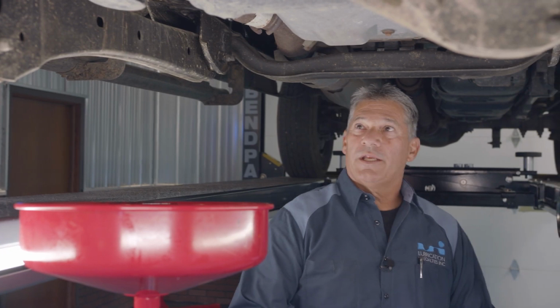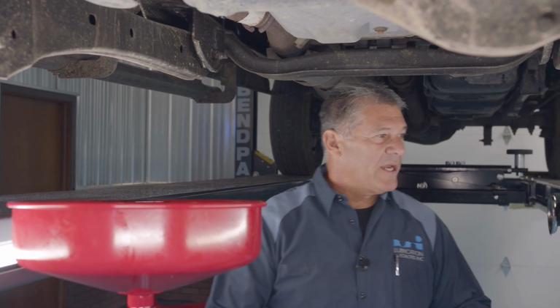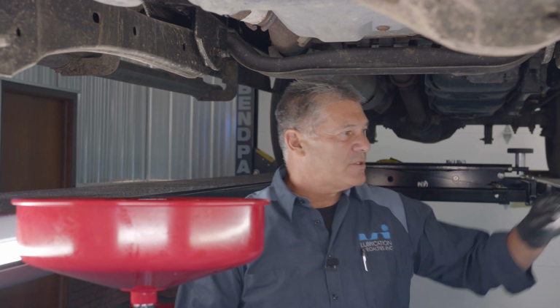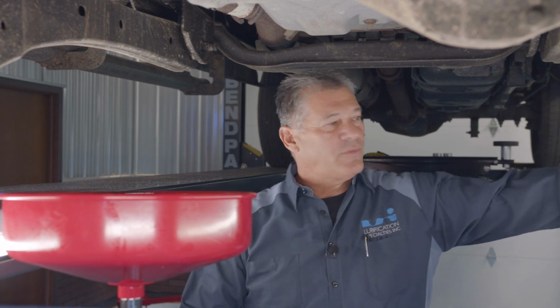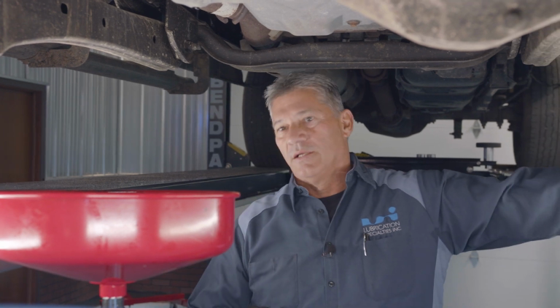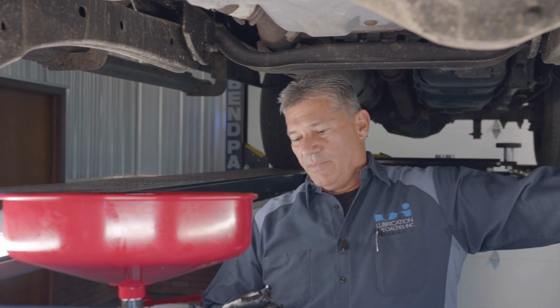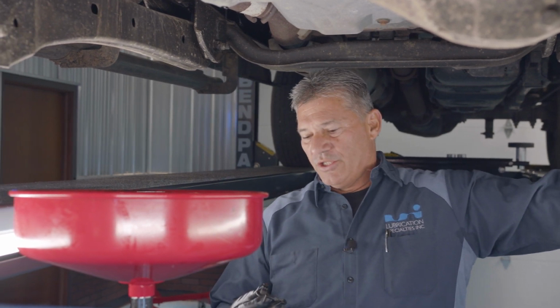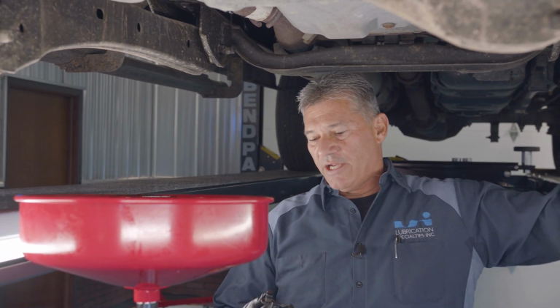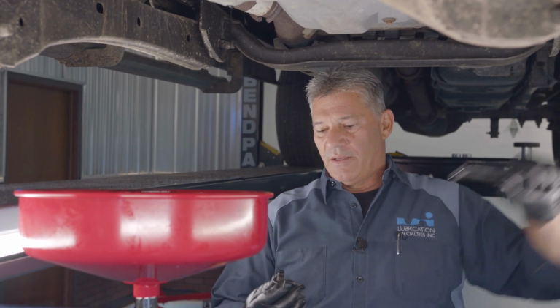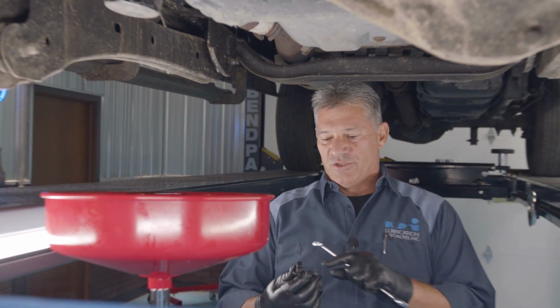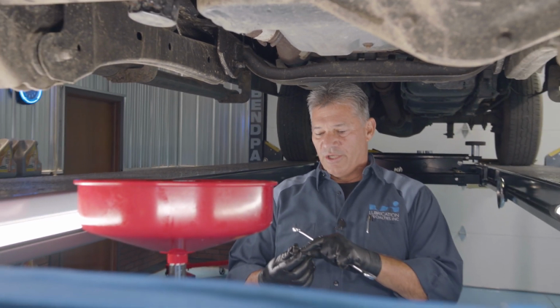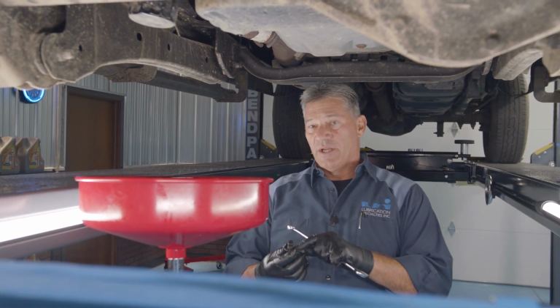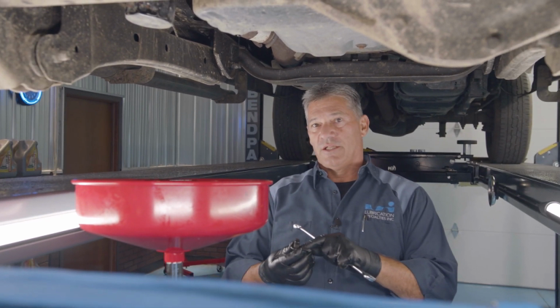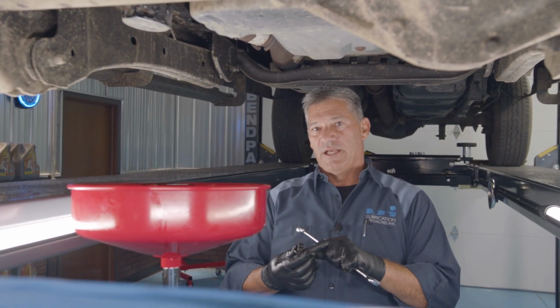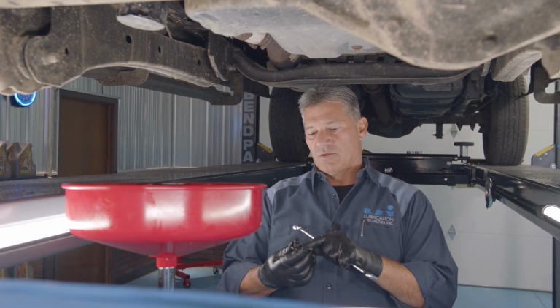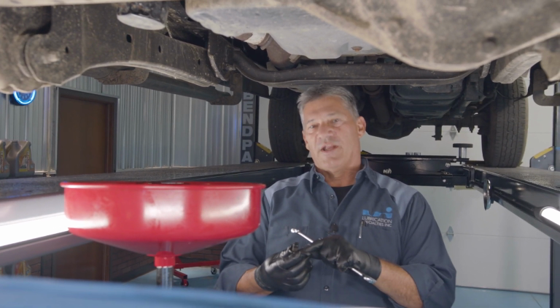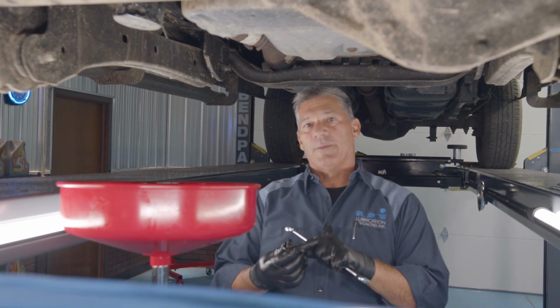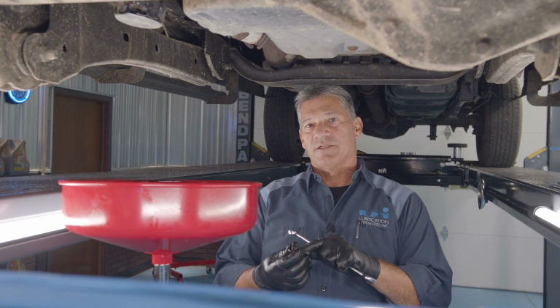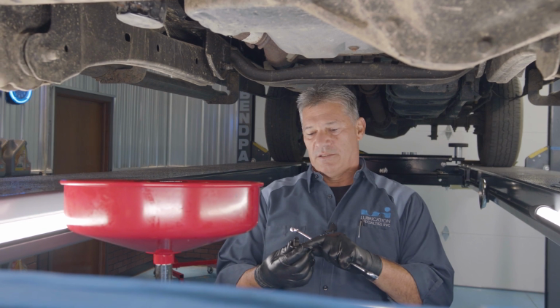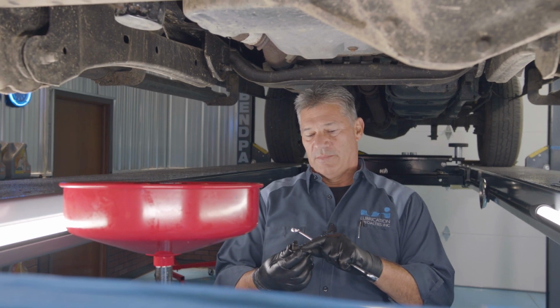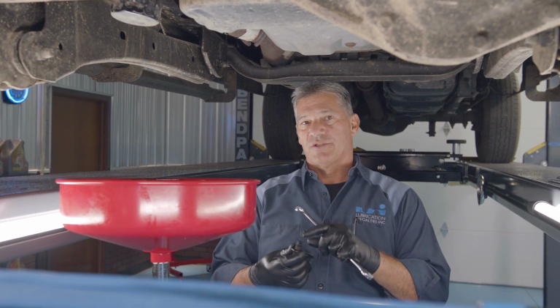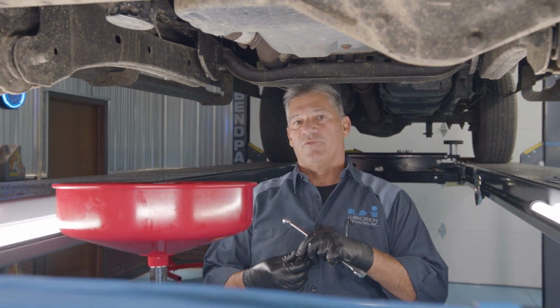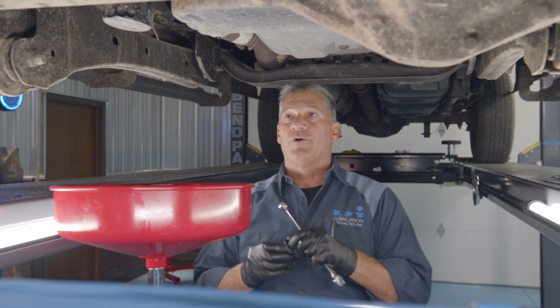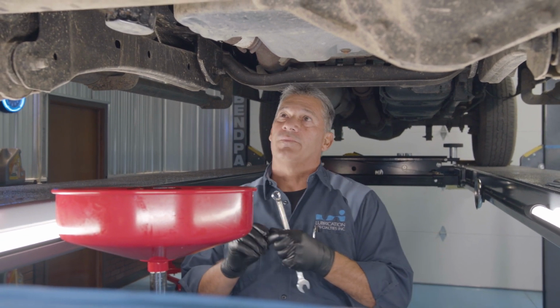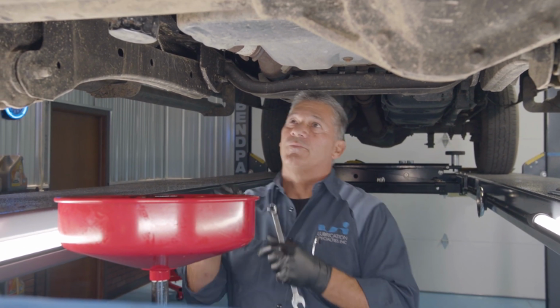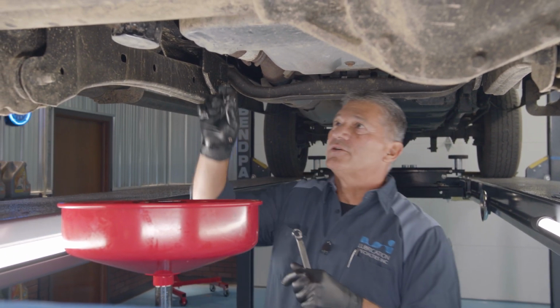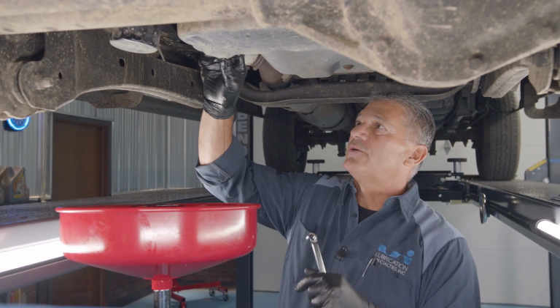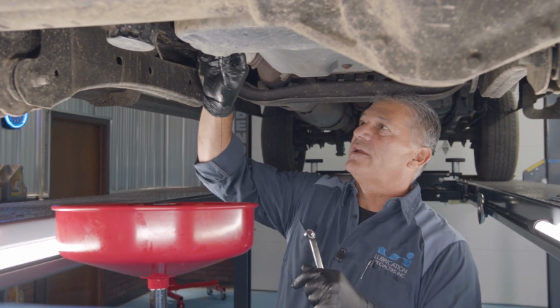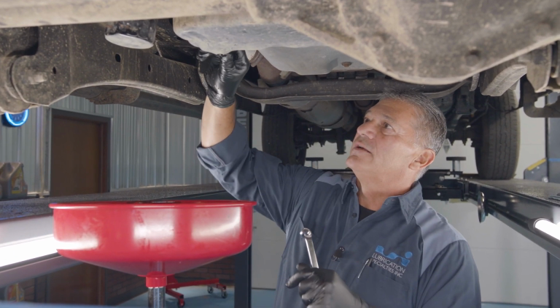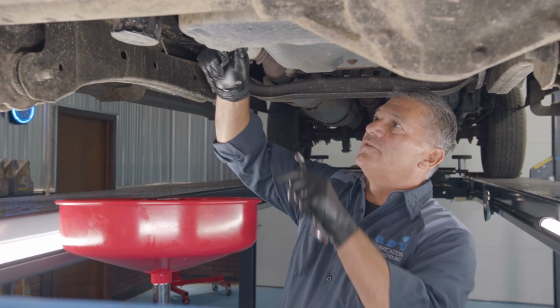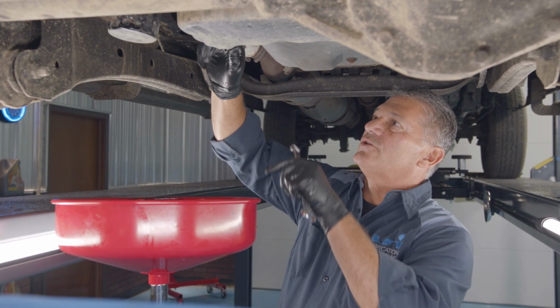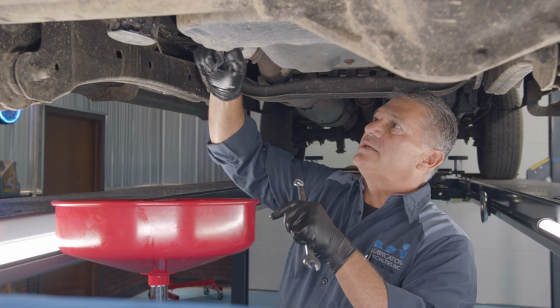We're ready to go back in with the drain plug. Be sure to check and make sure that your o-ring is still in place, or if it has a copper gasket, make sure it's there before you put it back in place so we don't have any future leaks.